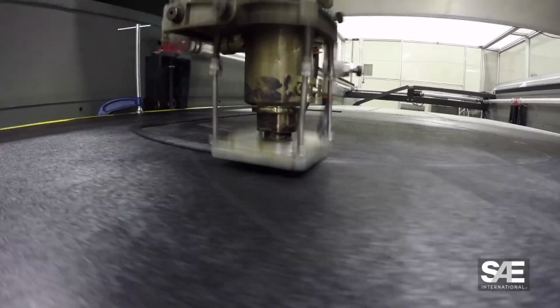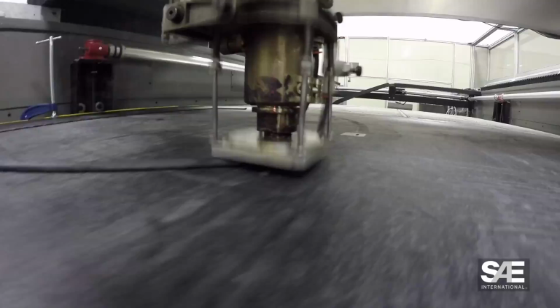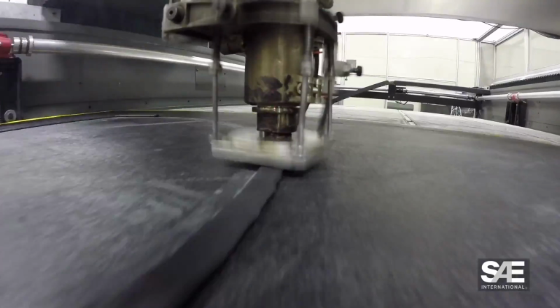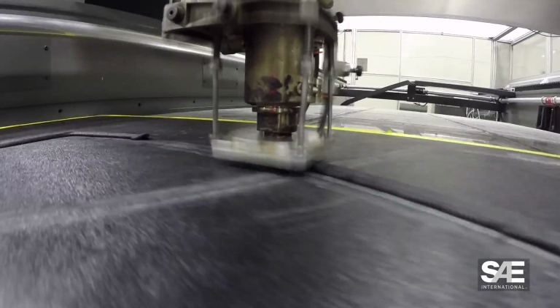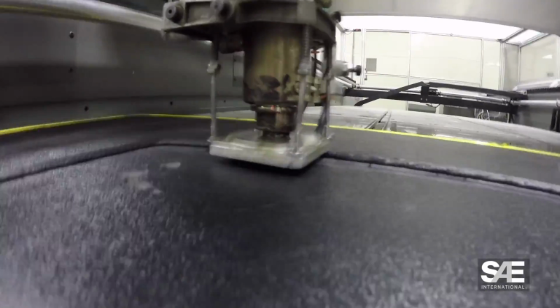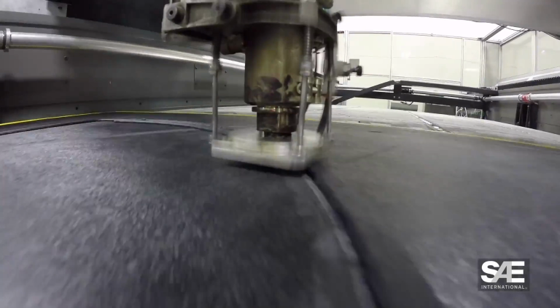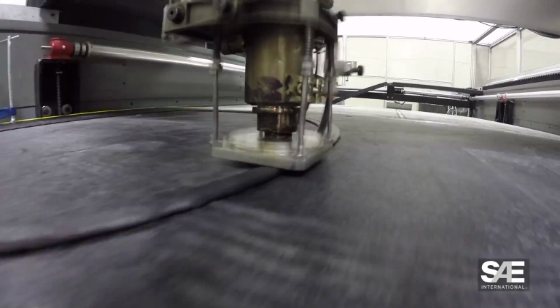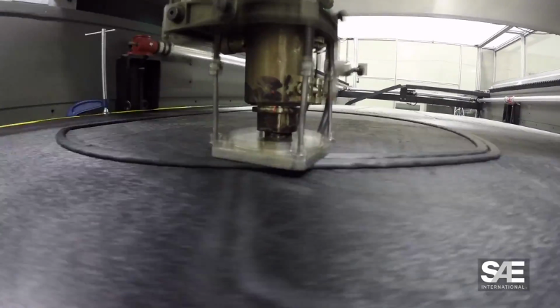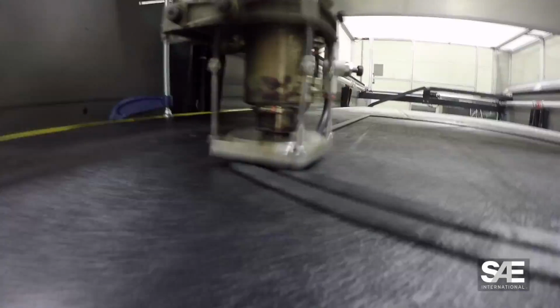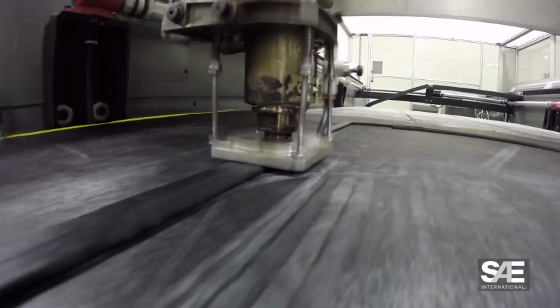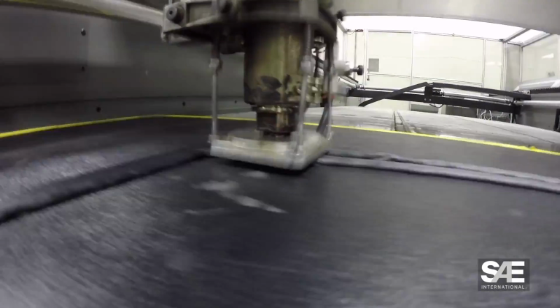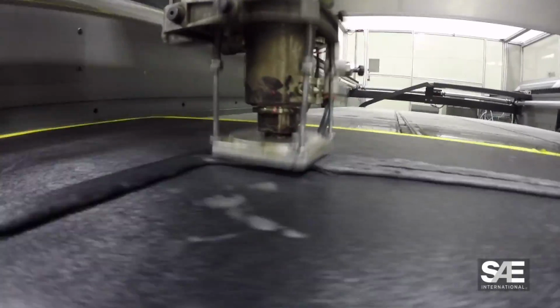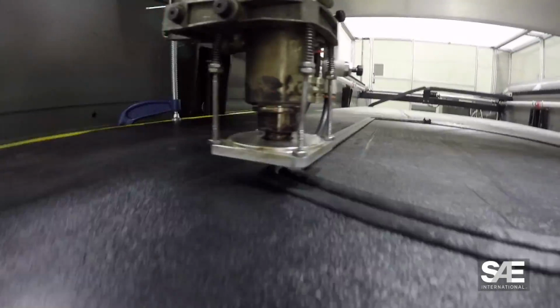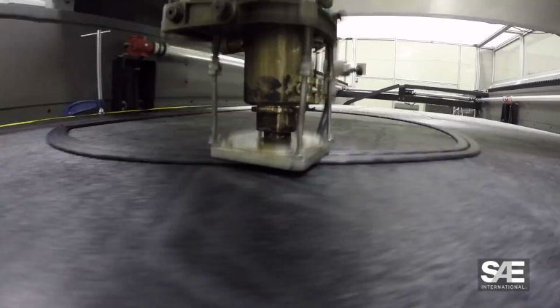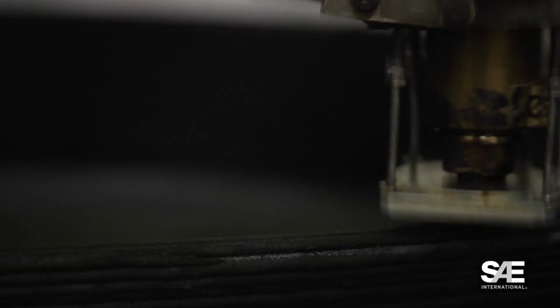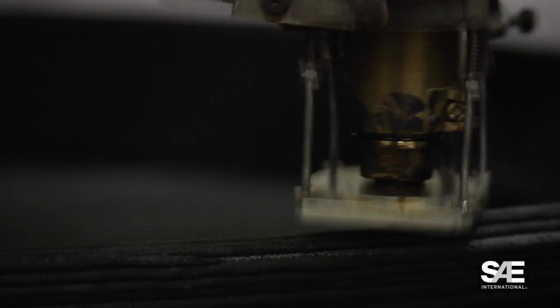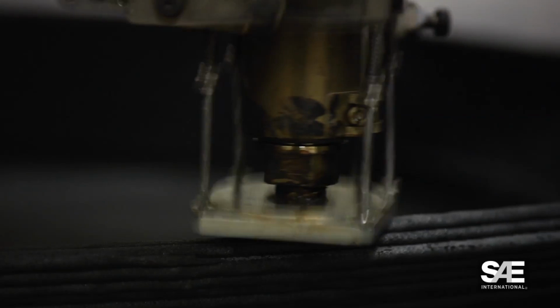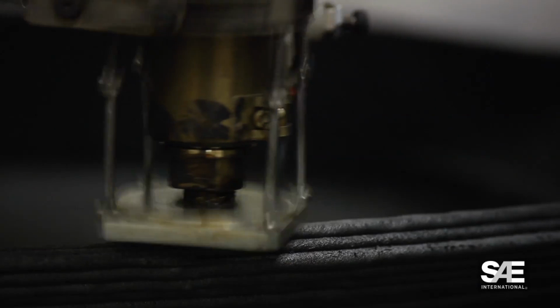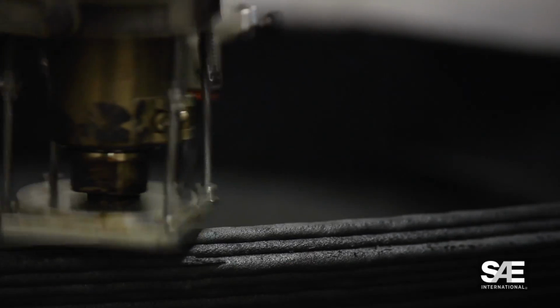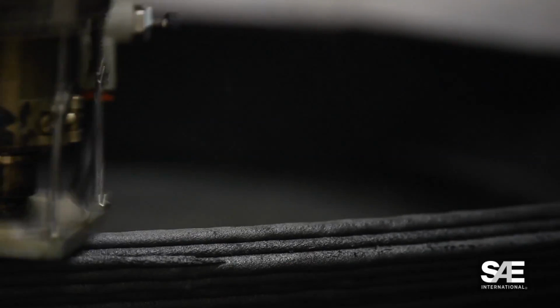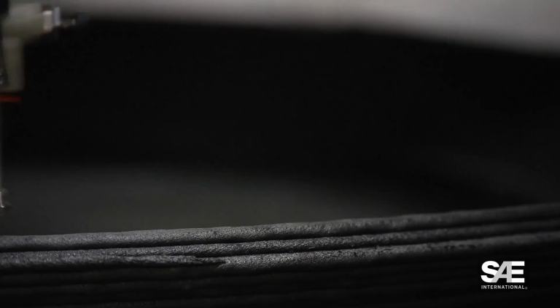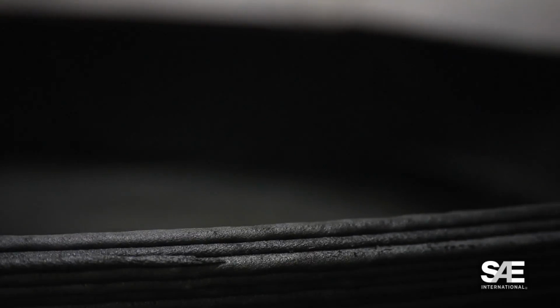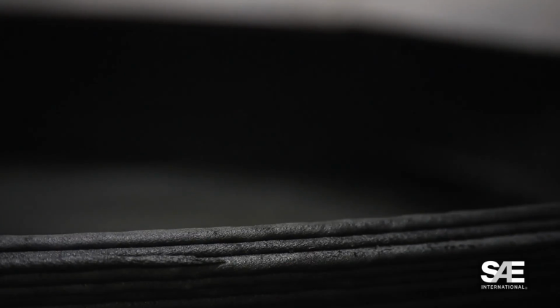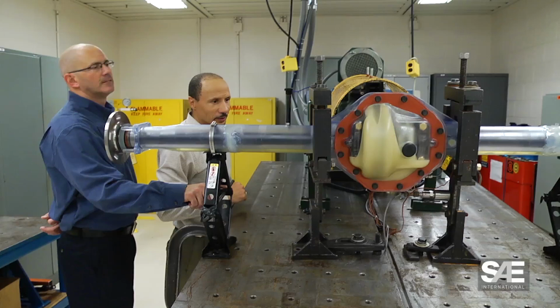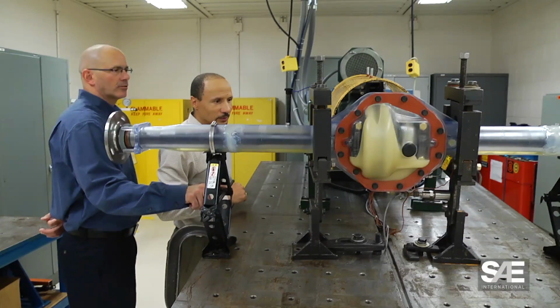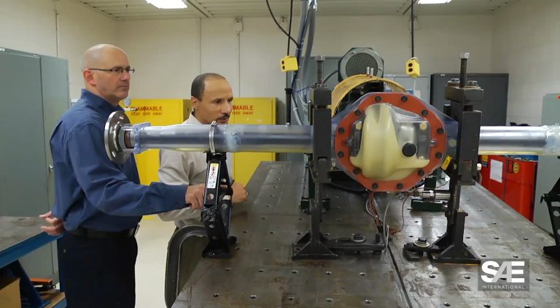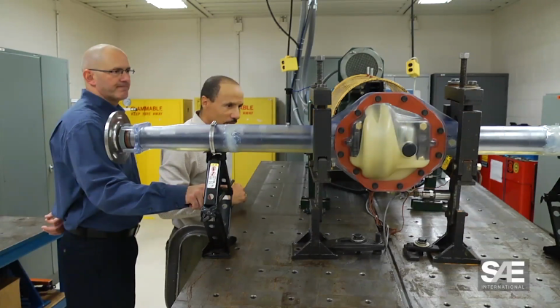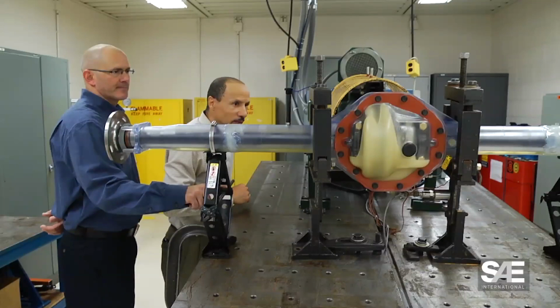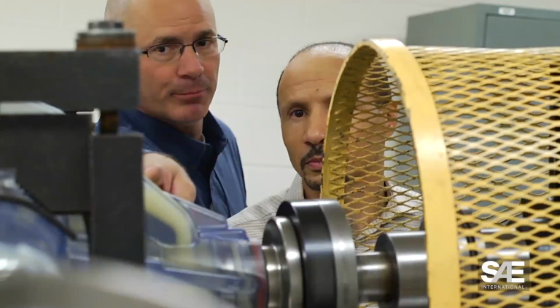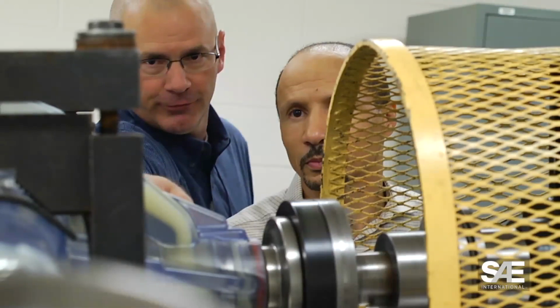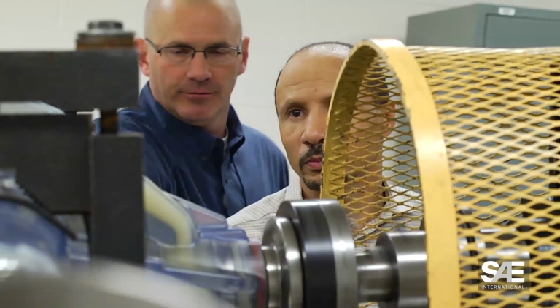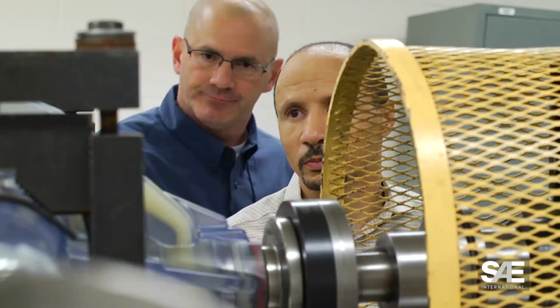the process of depositing successive layers of material to build physical parts from a computer model is a technology that is fundamentally changing the field of automotive design. In this episode,